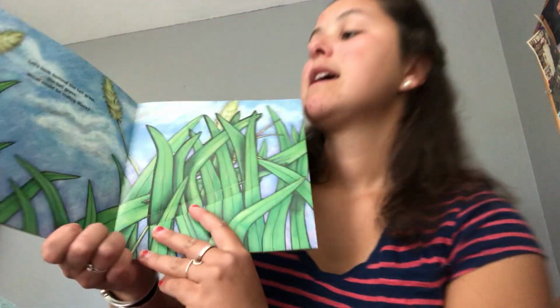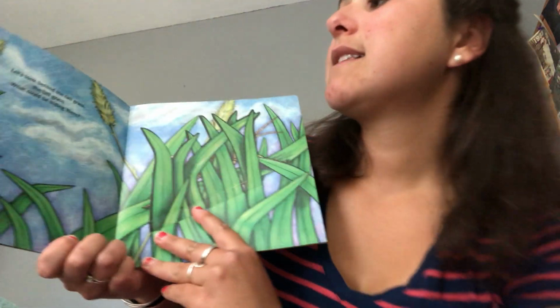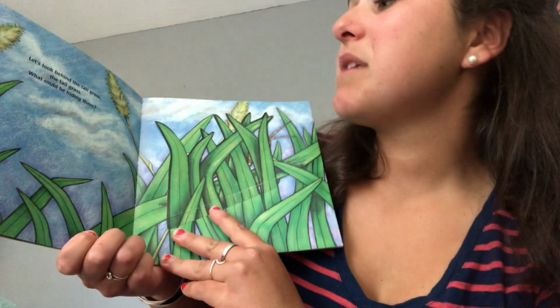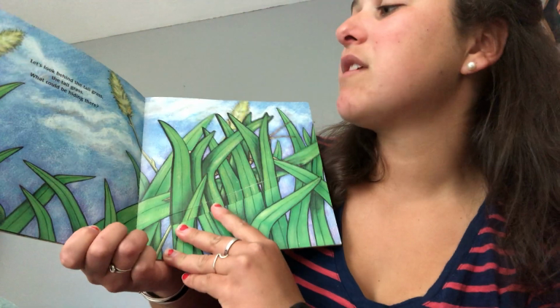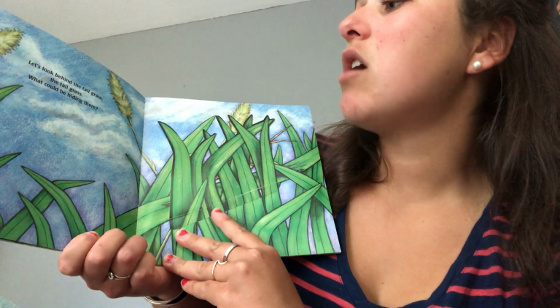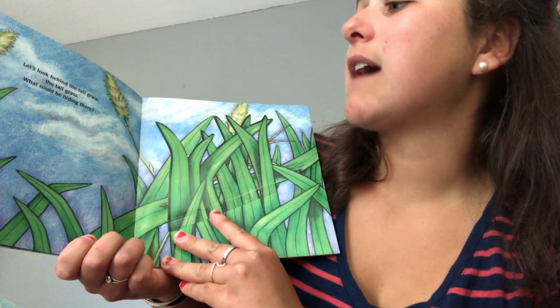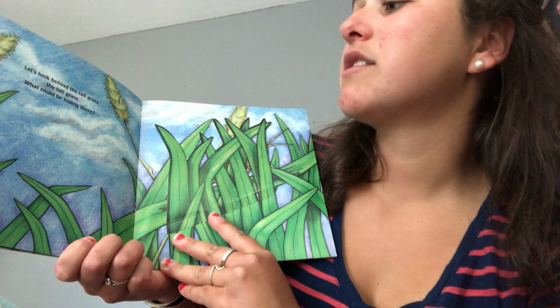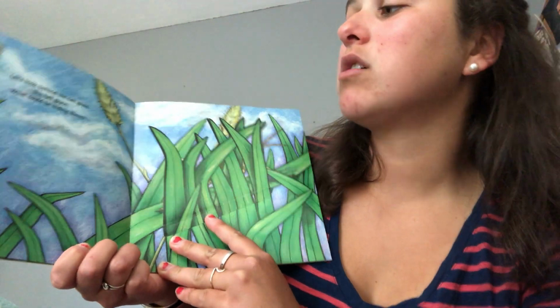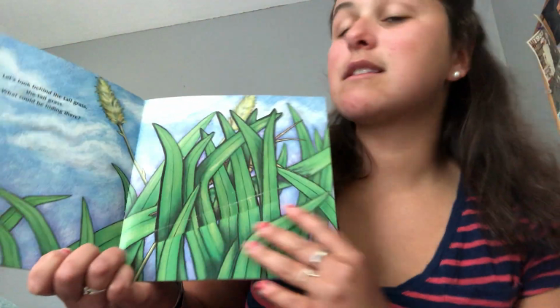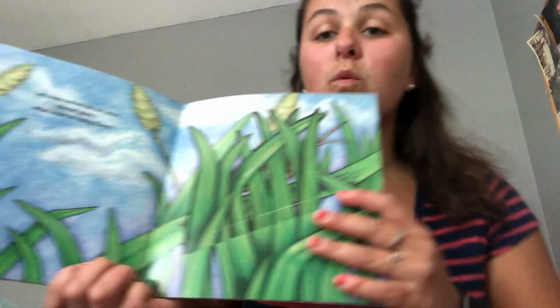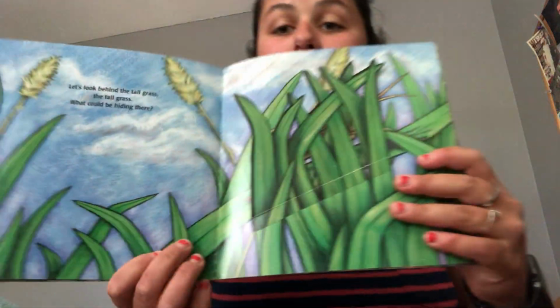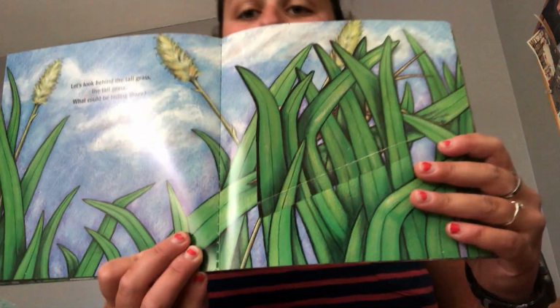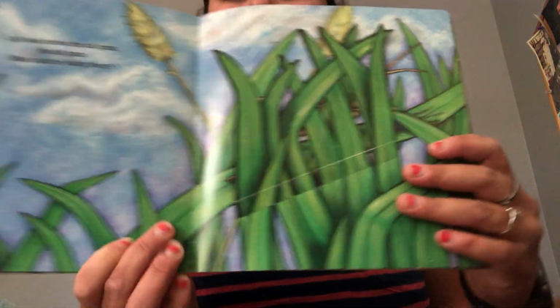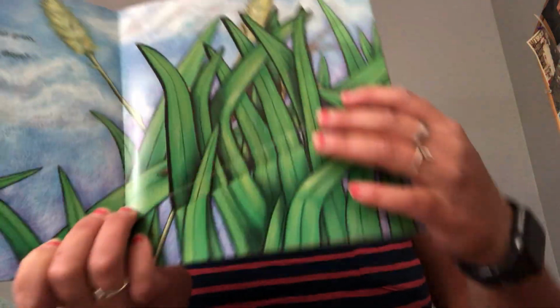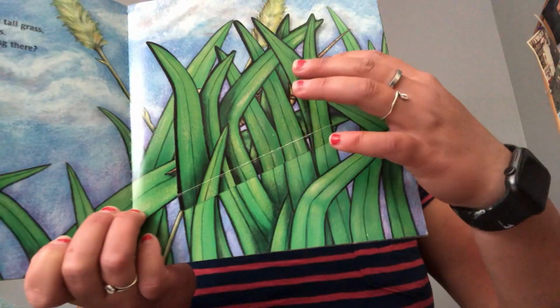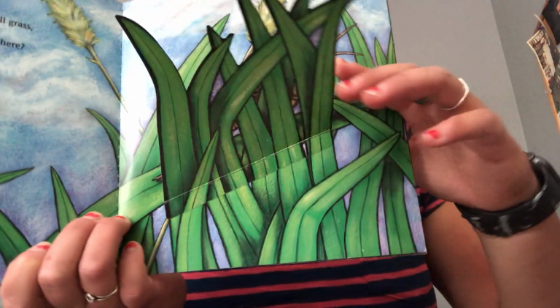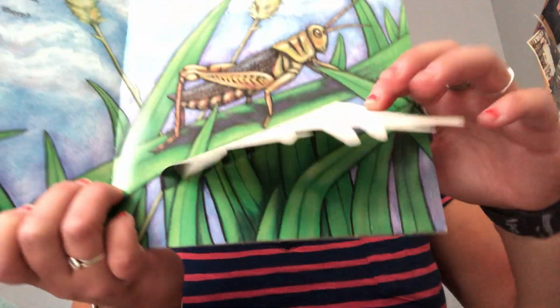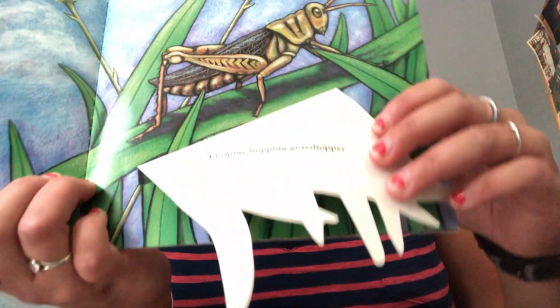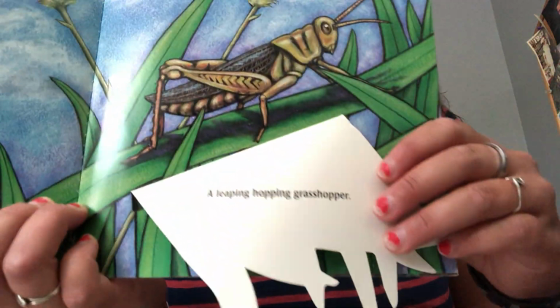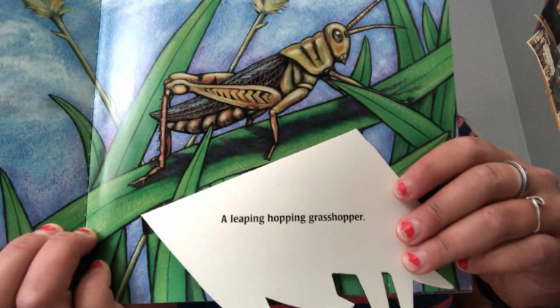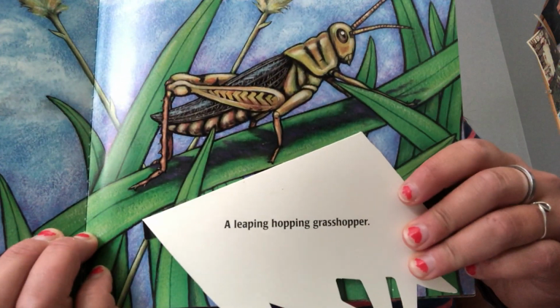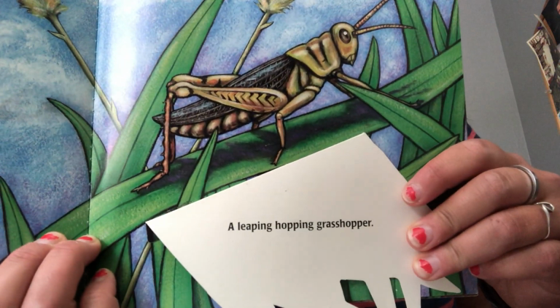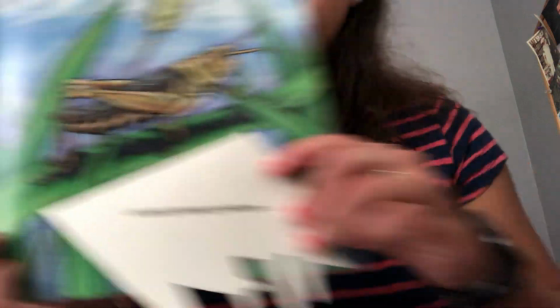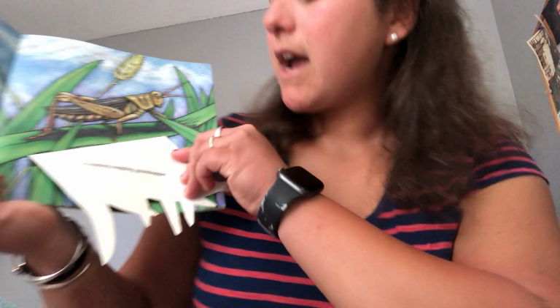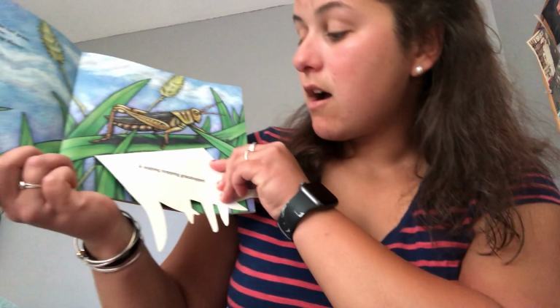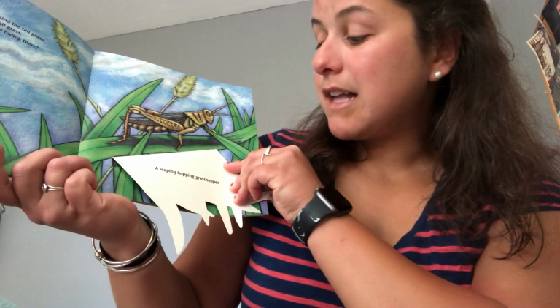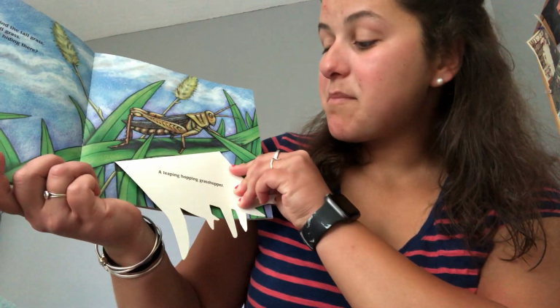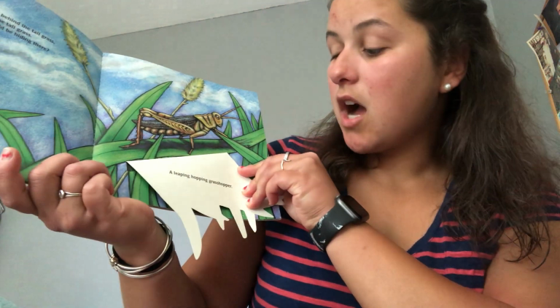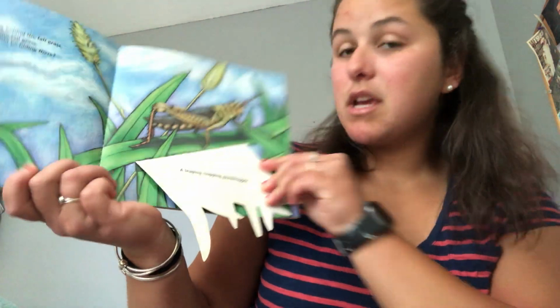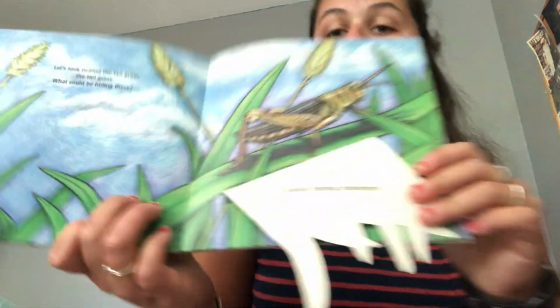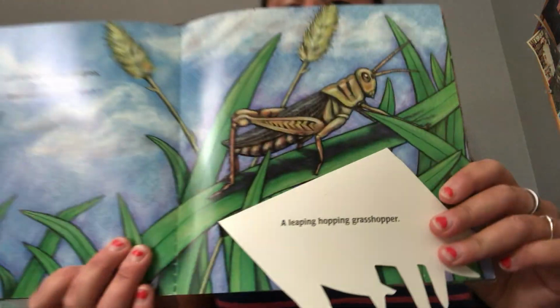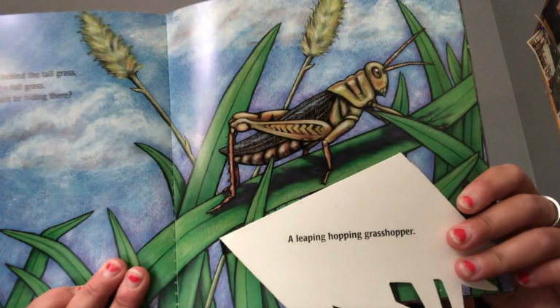Let's look behind the tall grass, the tall grass. What could be hiding there? A leaping, hopping grasshopper.